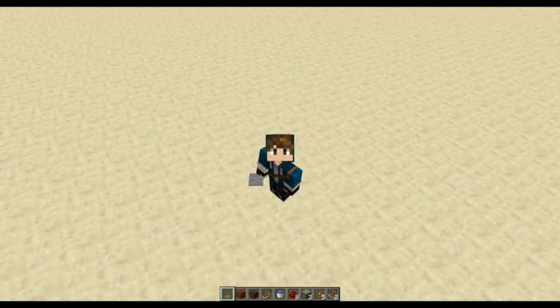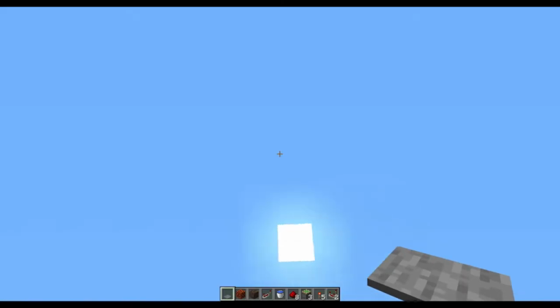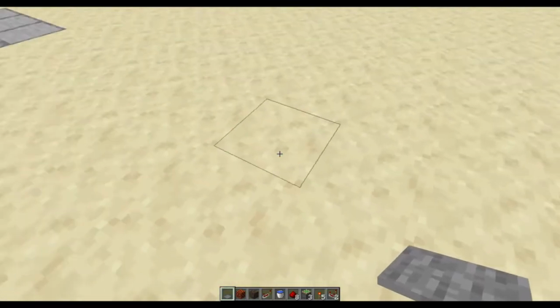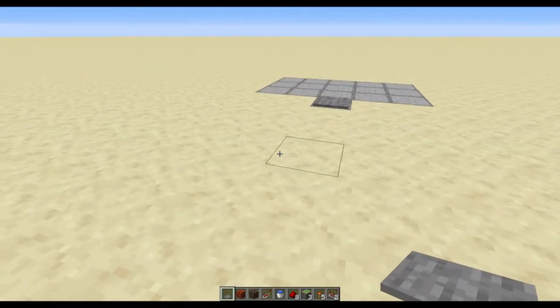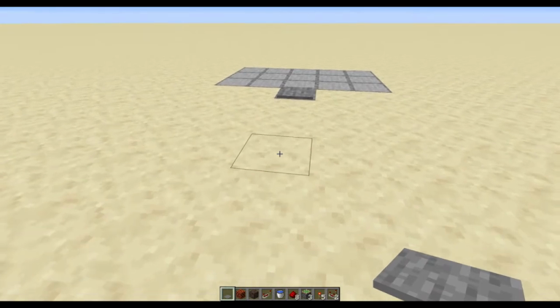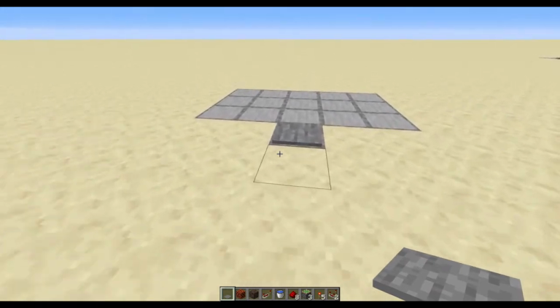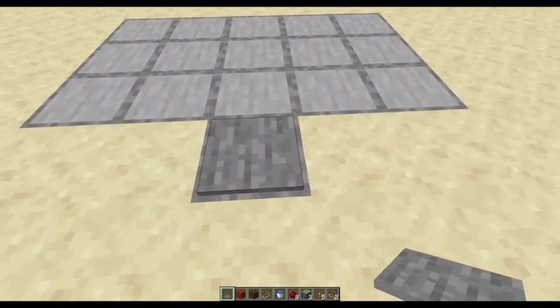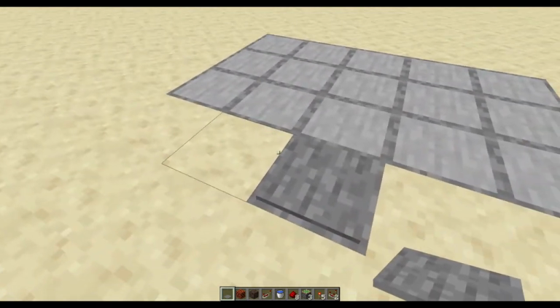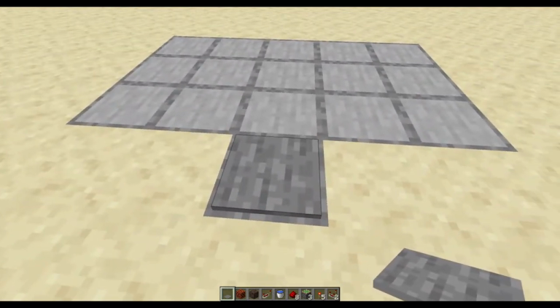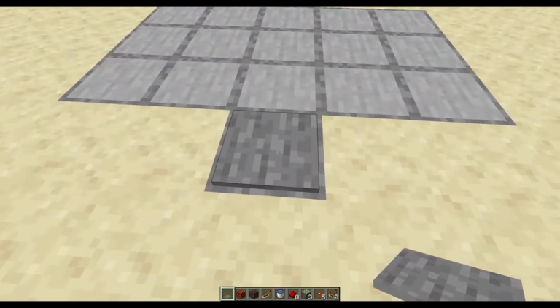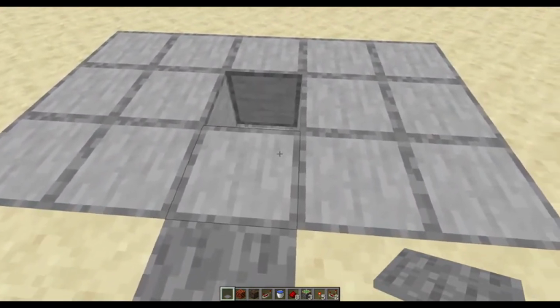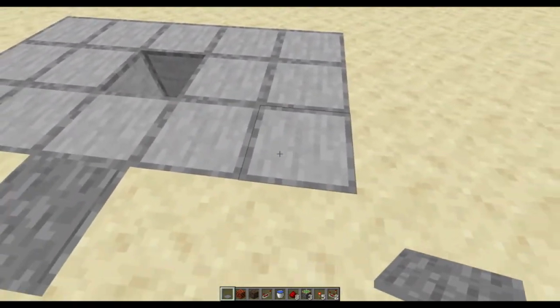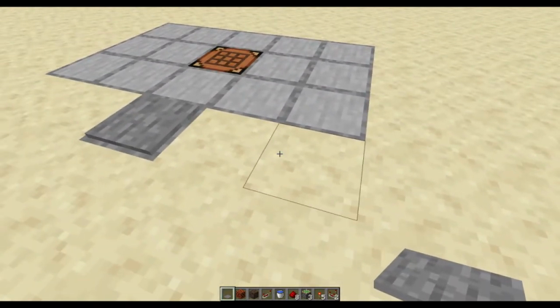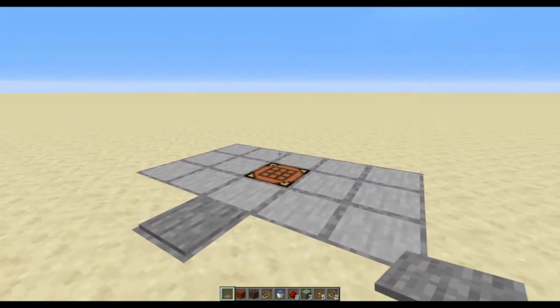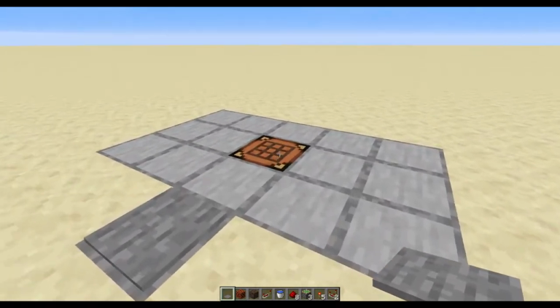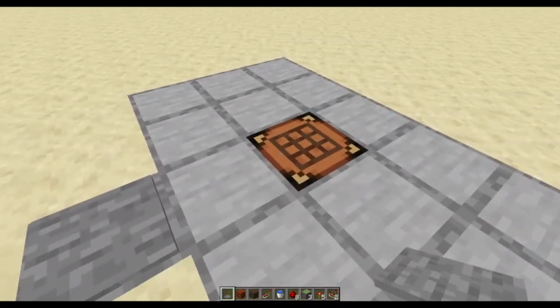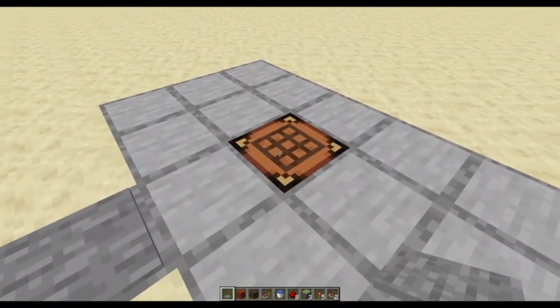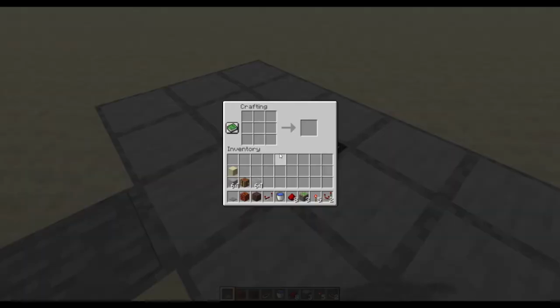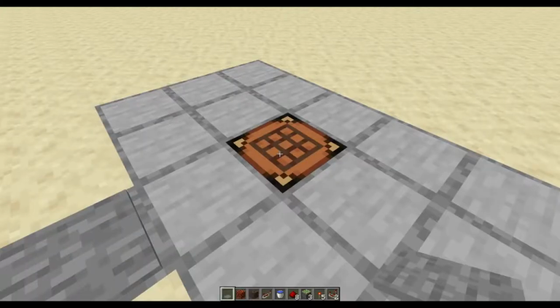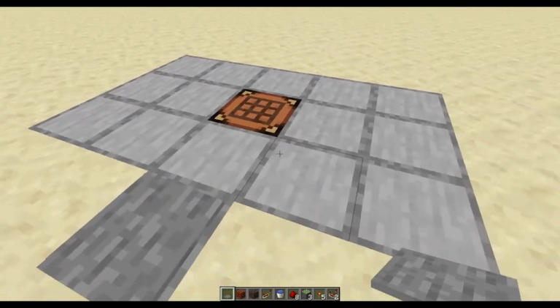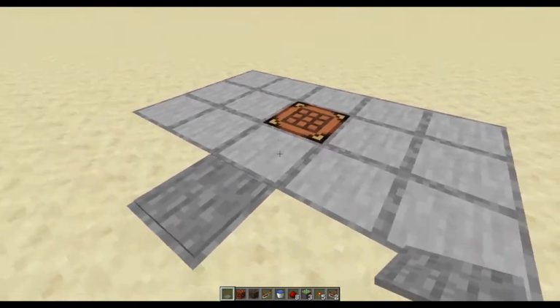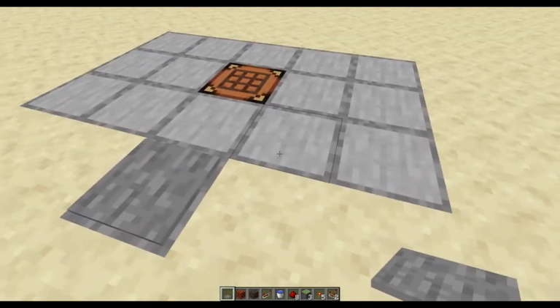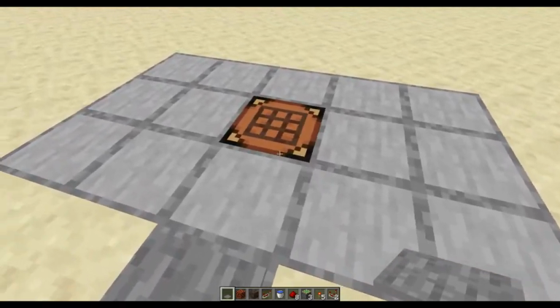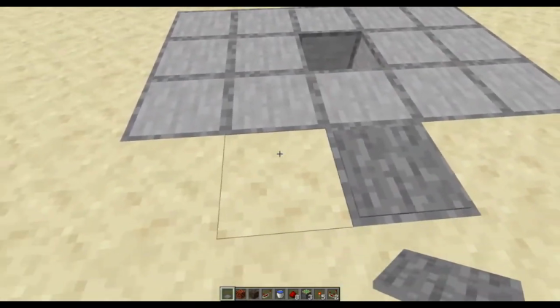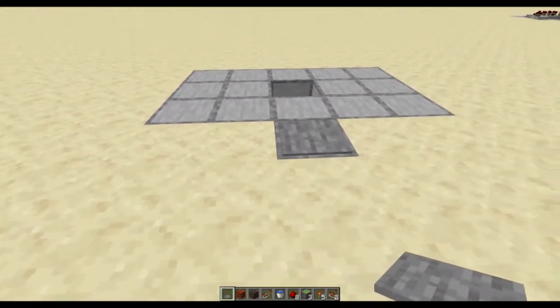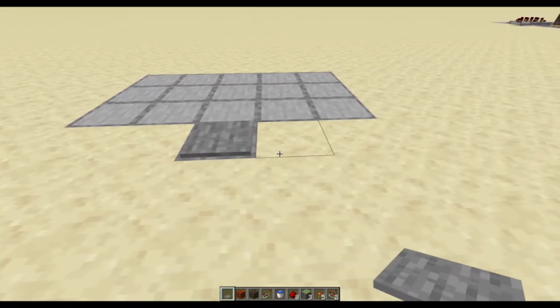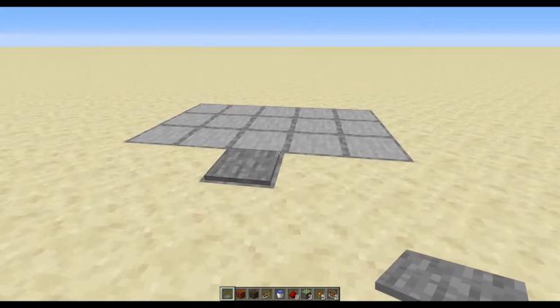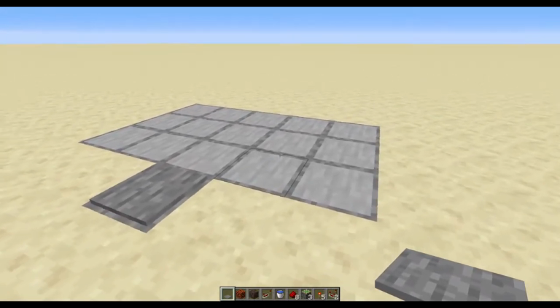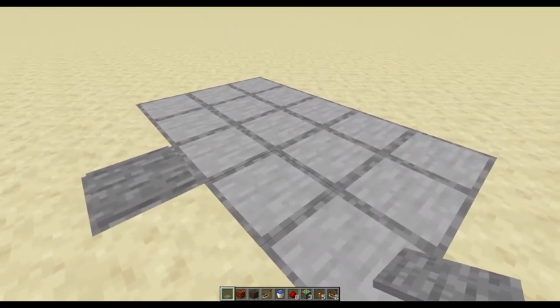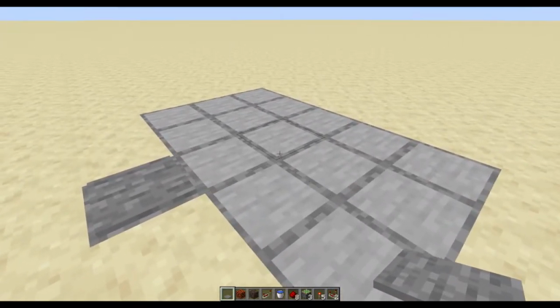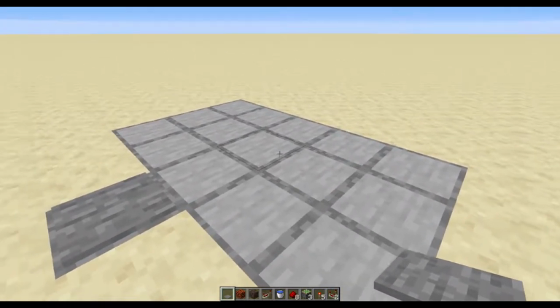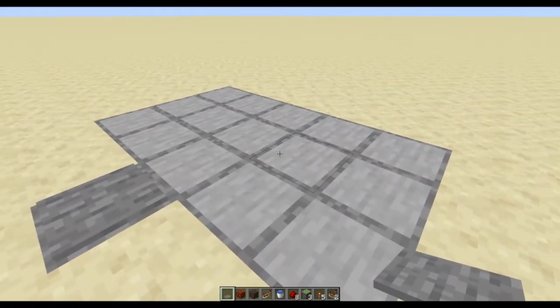Now if you don't know what a block swapper is, block swappers are really cool. I have this pressure plate here and if I step on it, you can see that it switches the block out for a crafting table, and once I'm done with the crafting table, it swaps it back out and the block is flush with the floor.